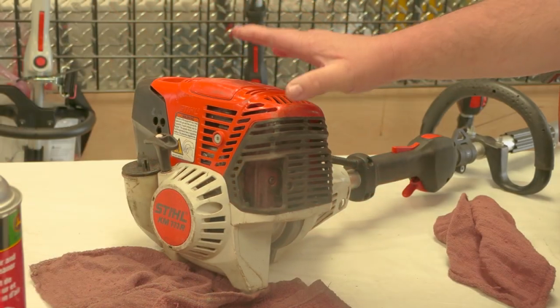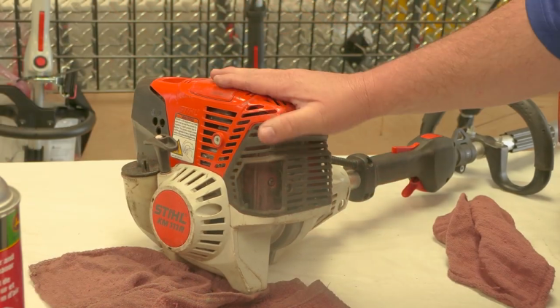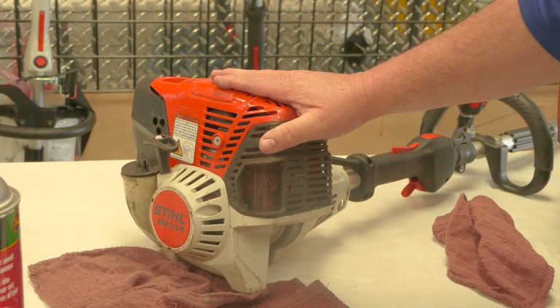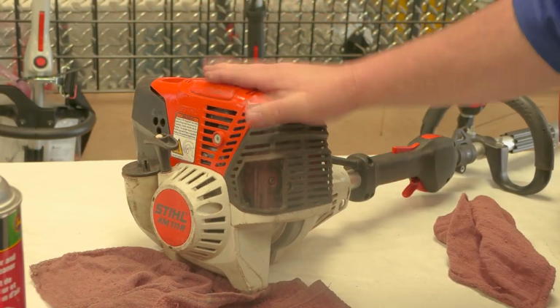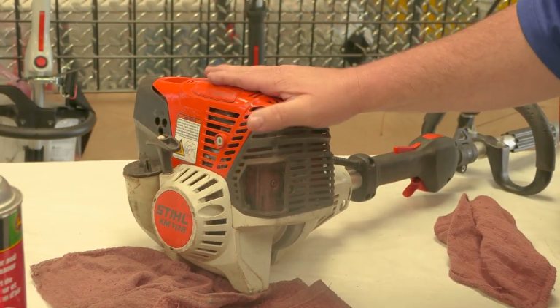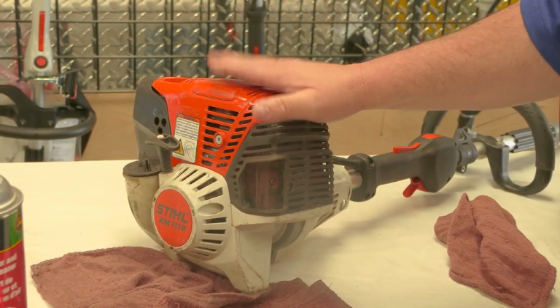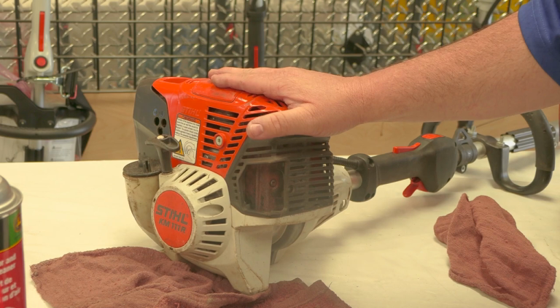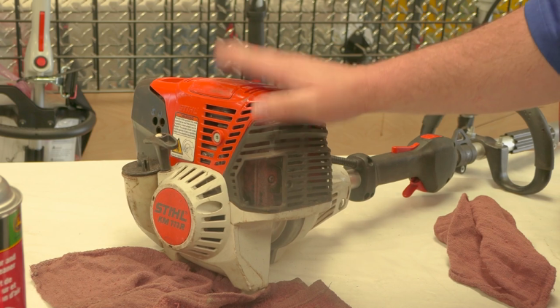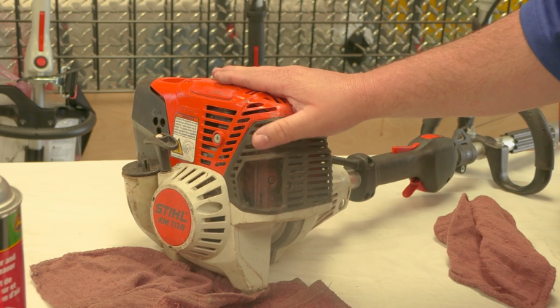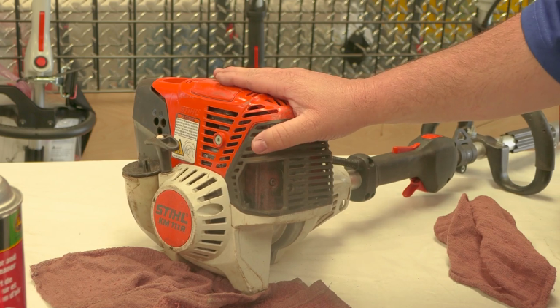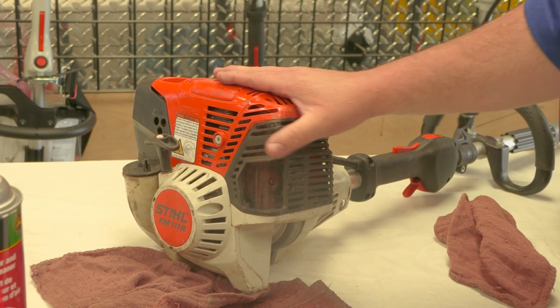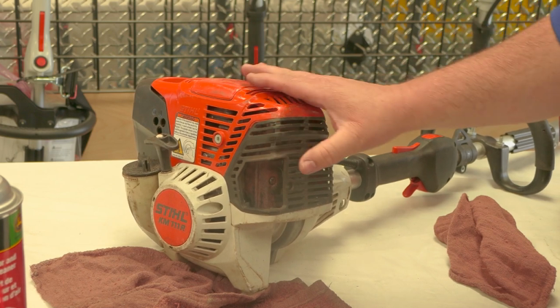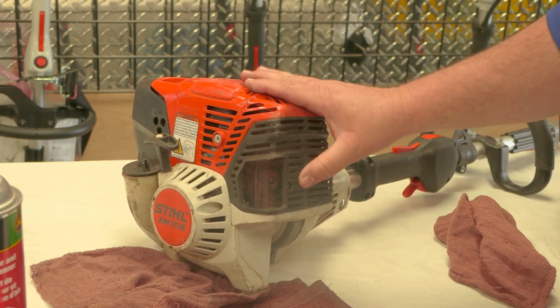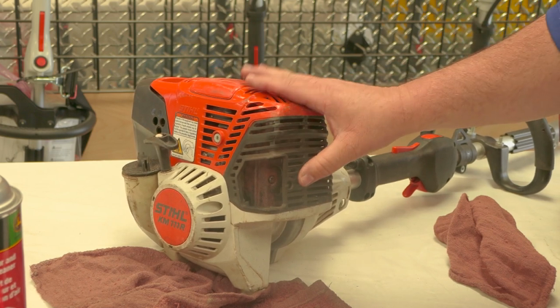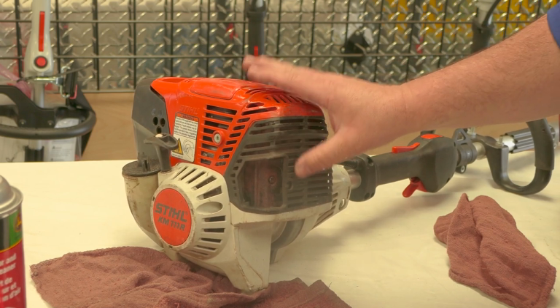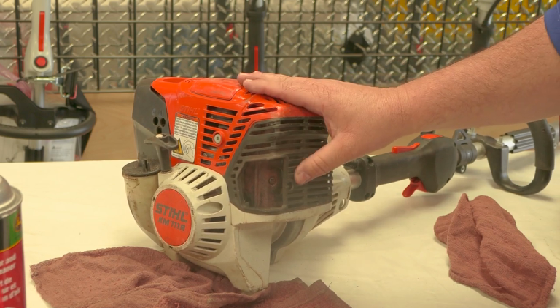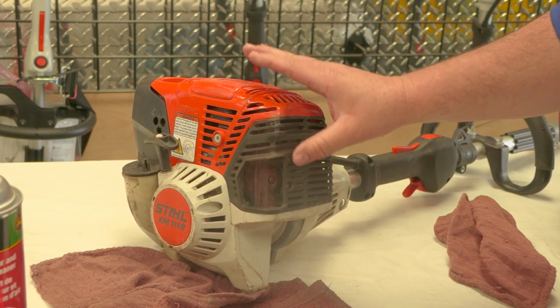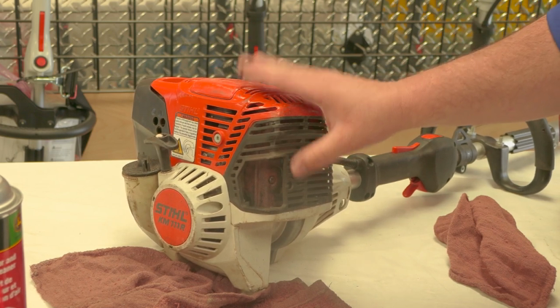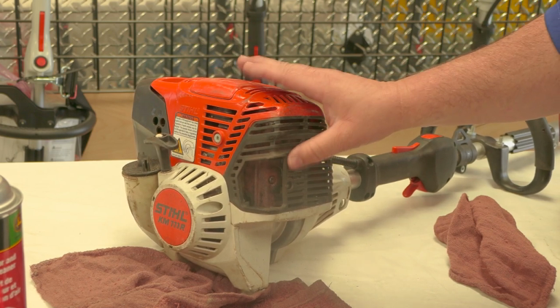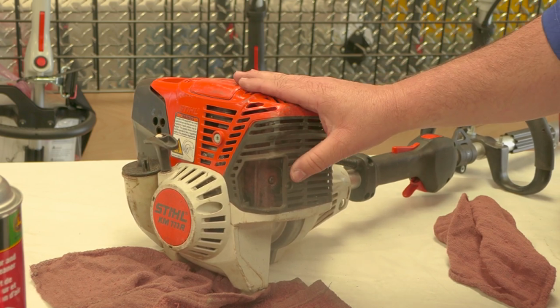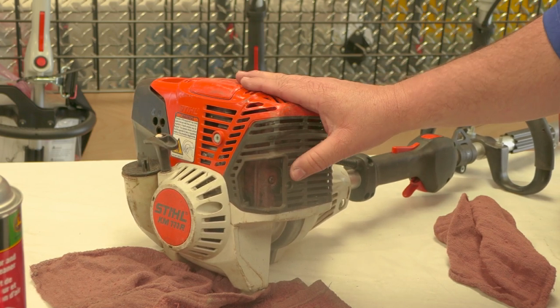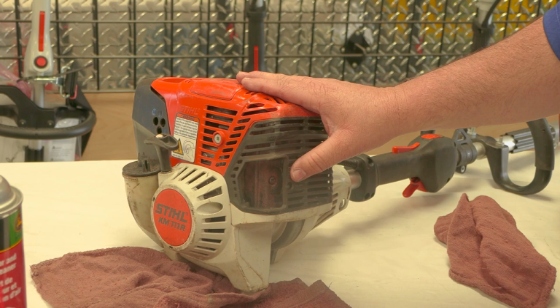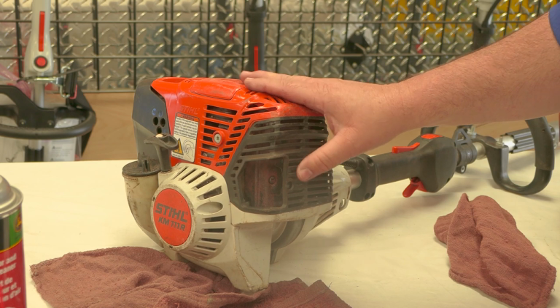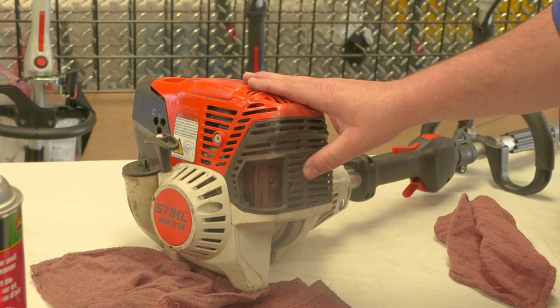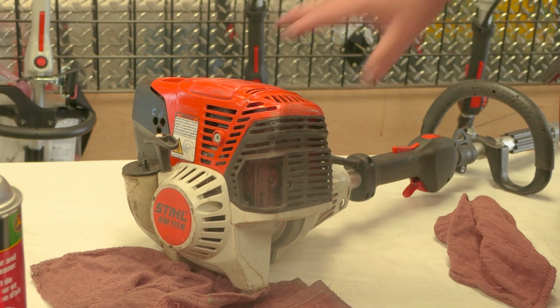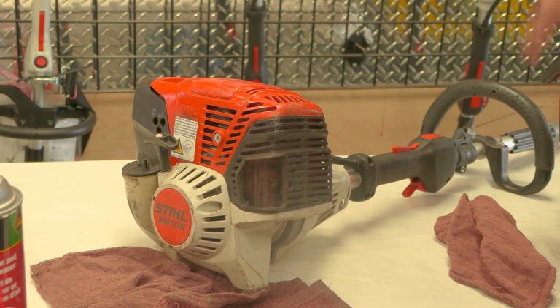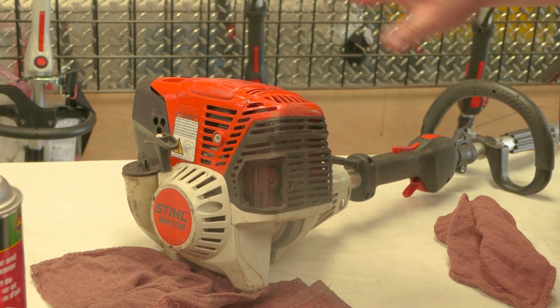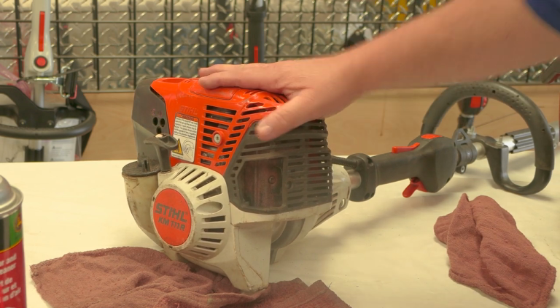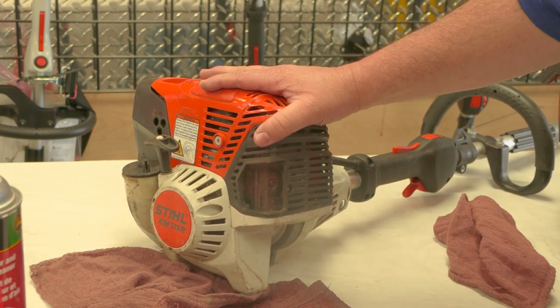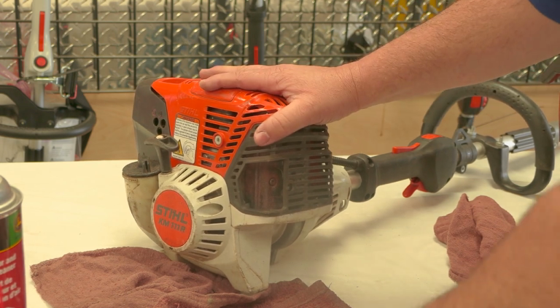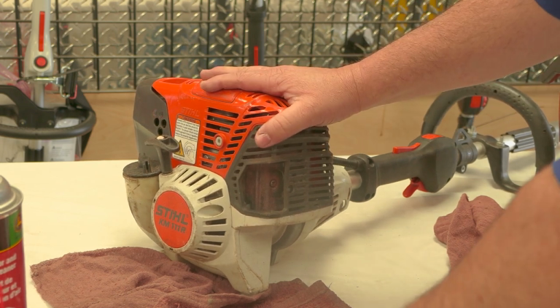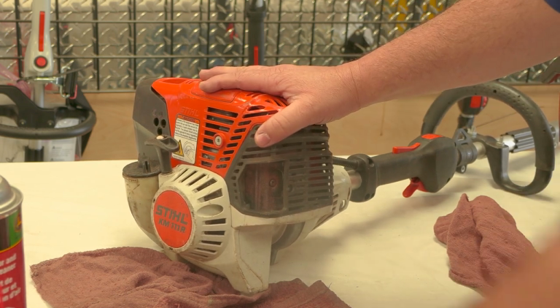Also today we have a KM-111R combo unit and I'm going to demonstrate how to pull the spark arrestor out of a trimmer head as well. That way y'all both know exactly where it's at on both units.